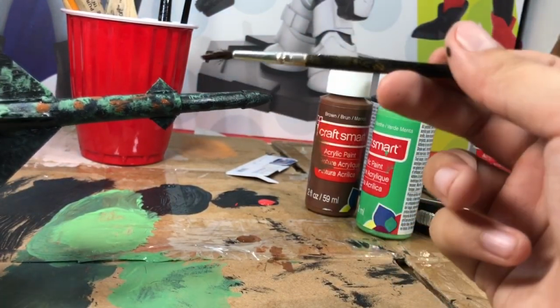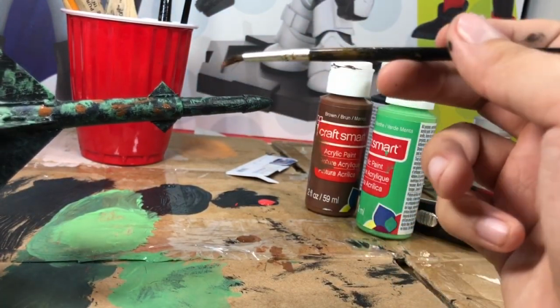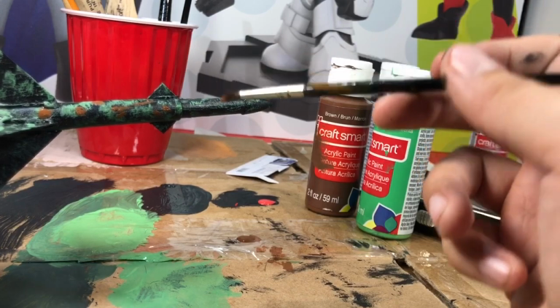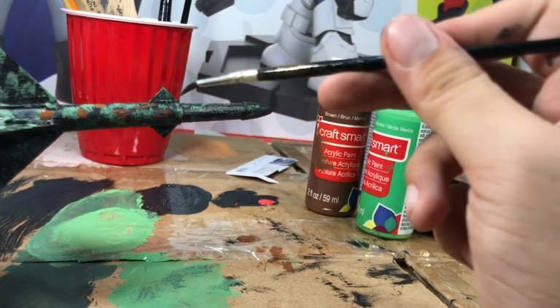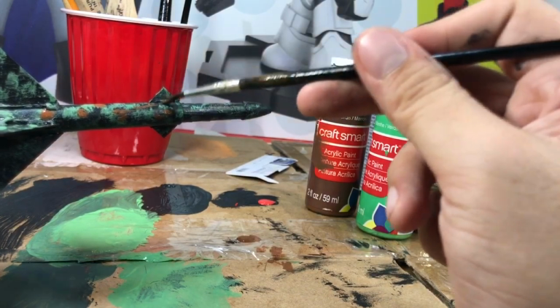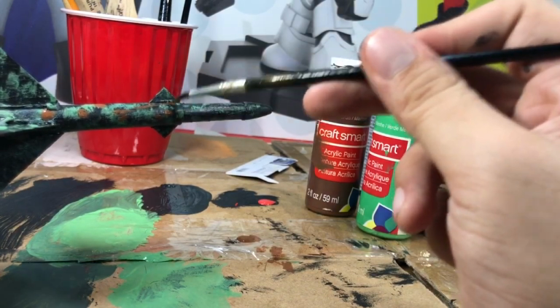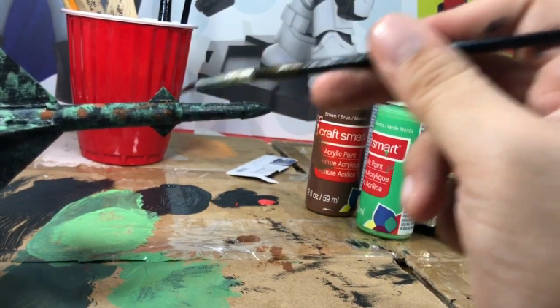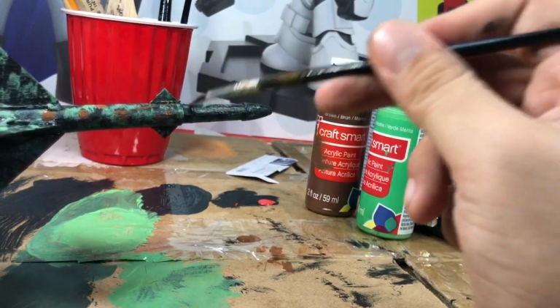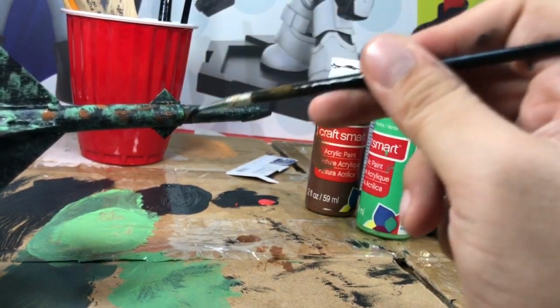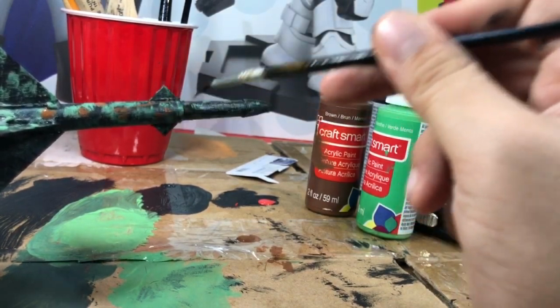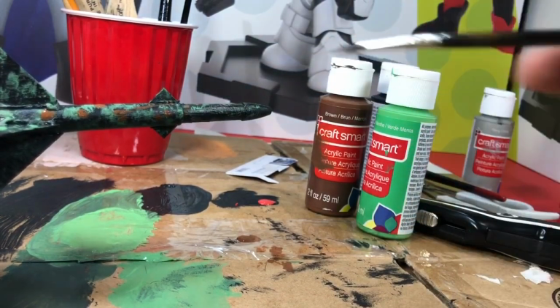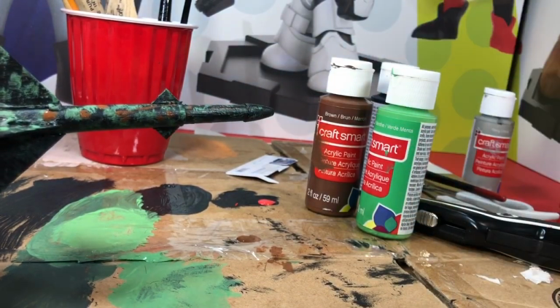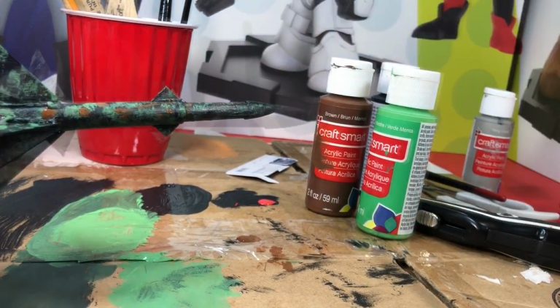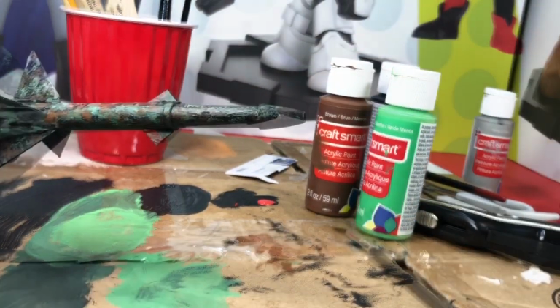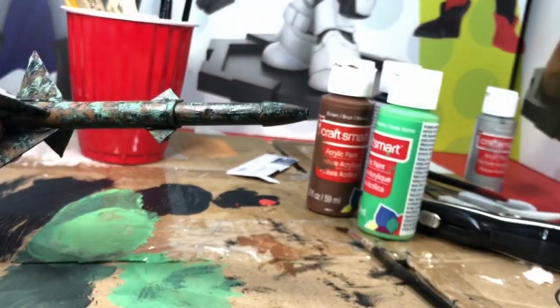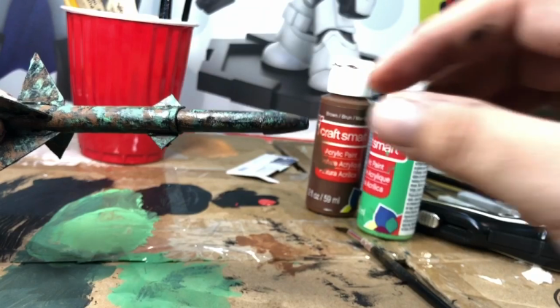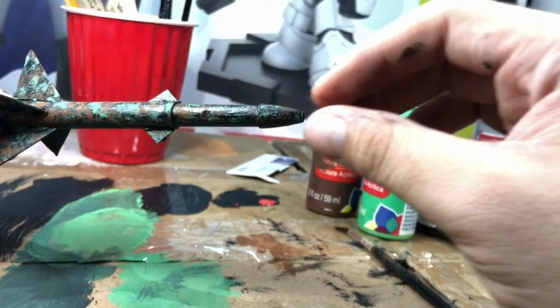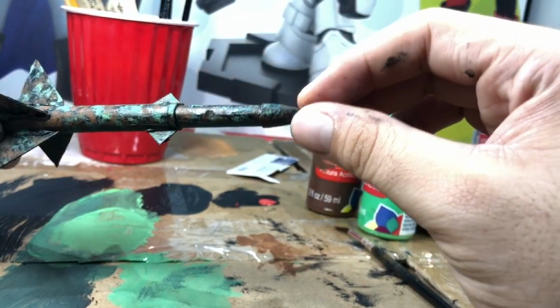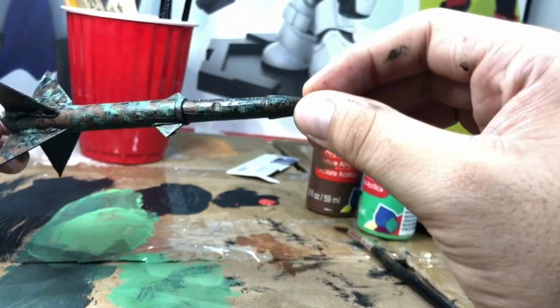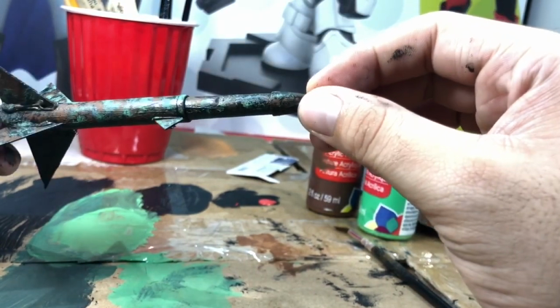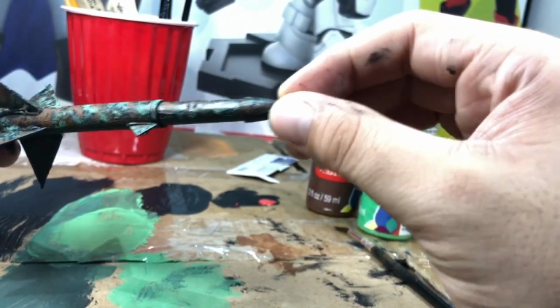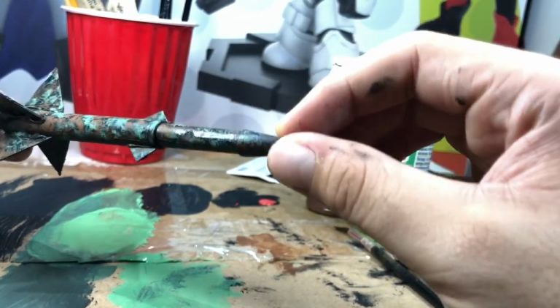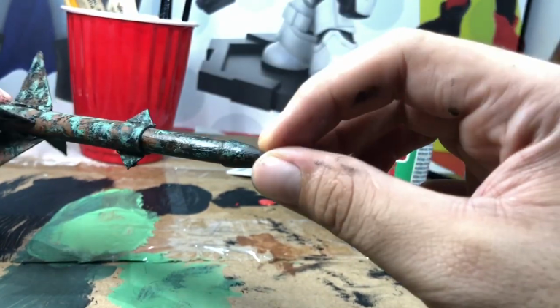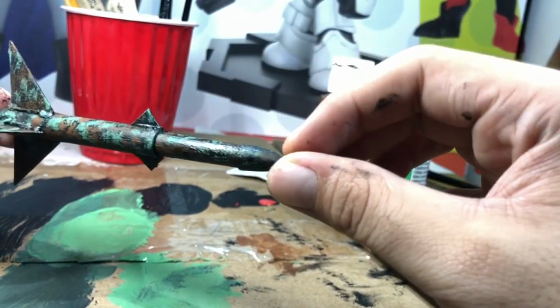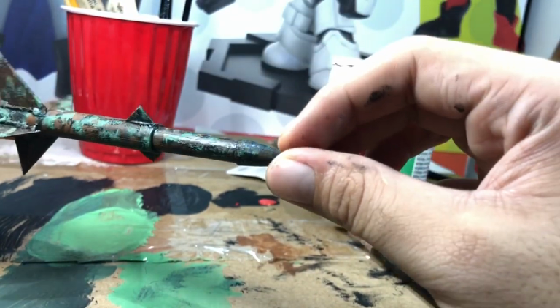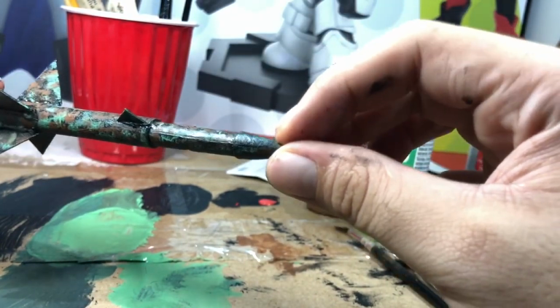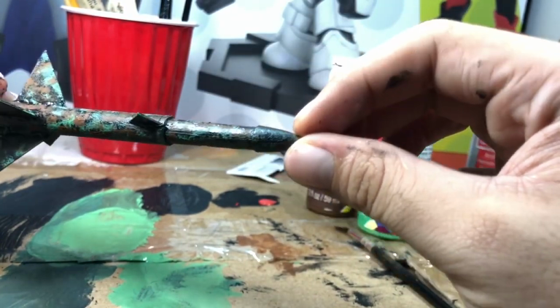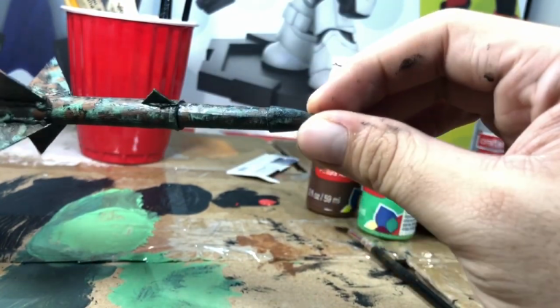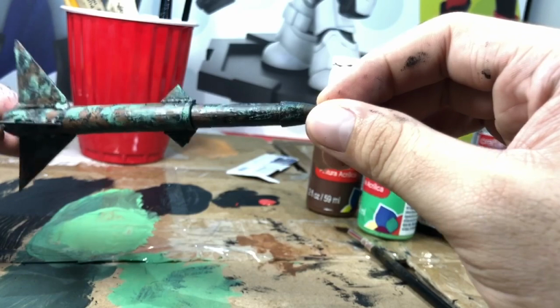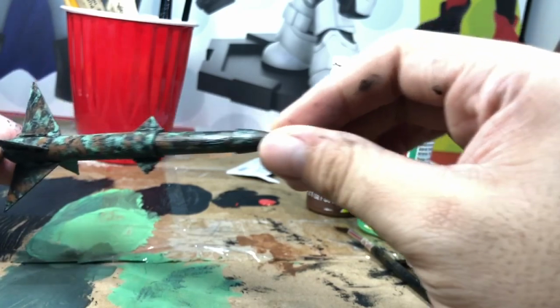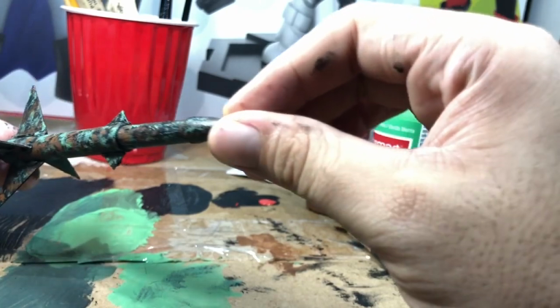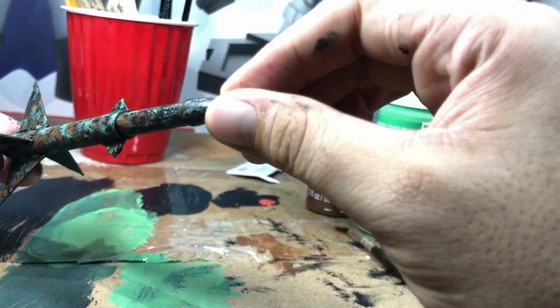You don't have to do any special technique. Here it is with the brown paint splotted on — as you can see it looks kind of like a foresty, camo-looking paint job.